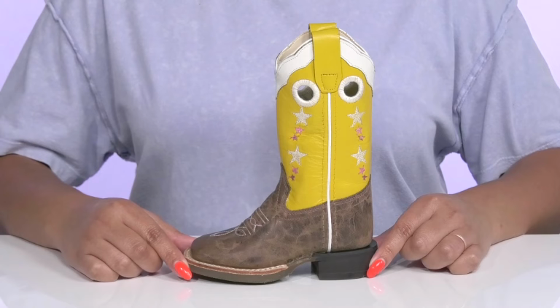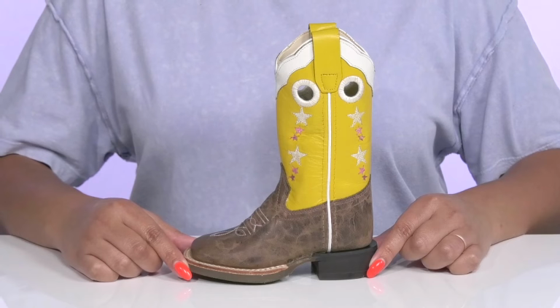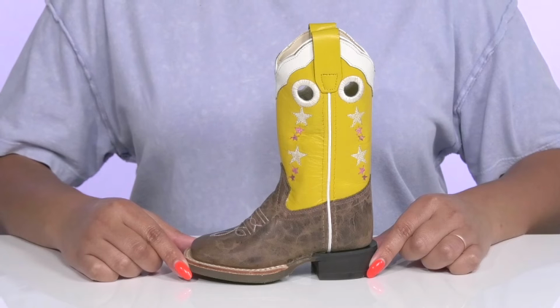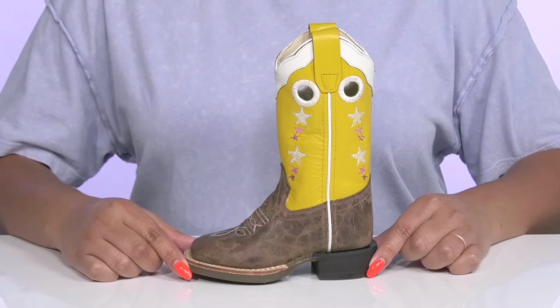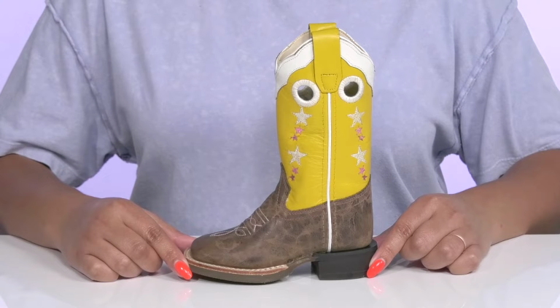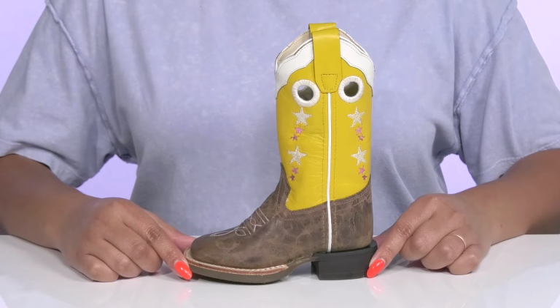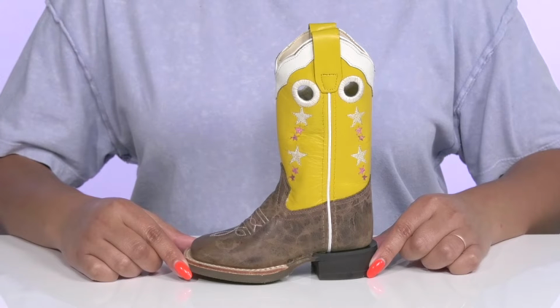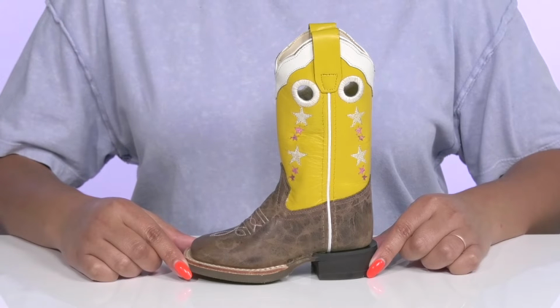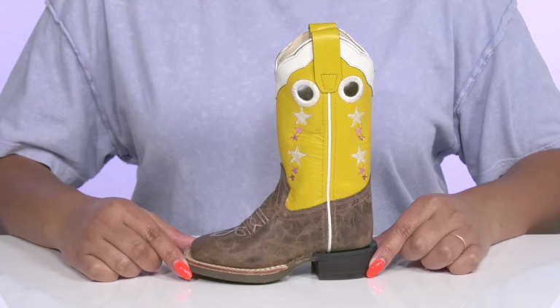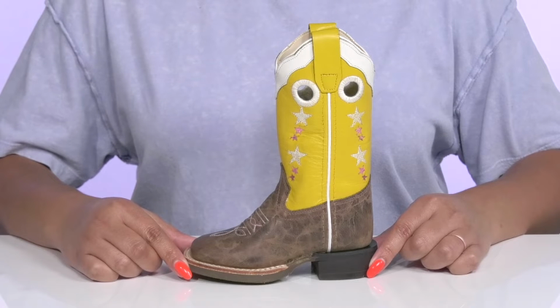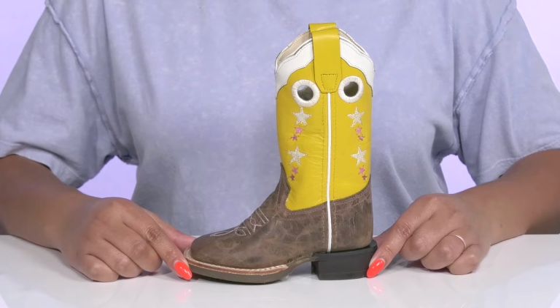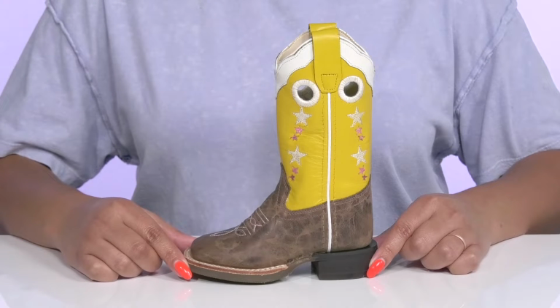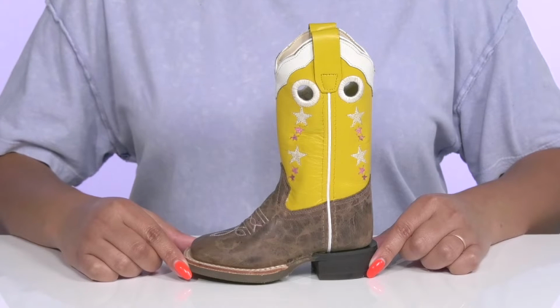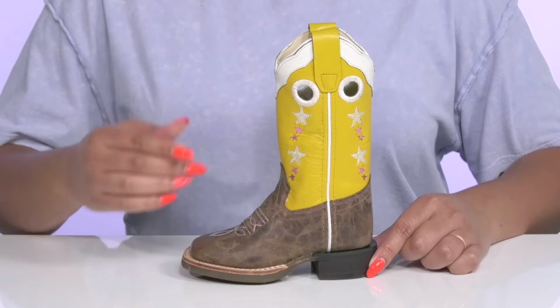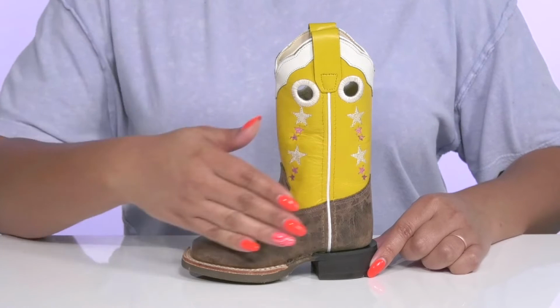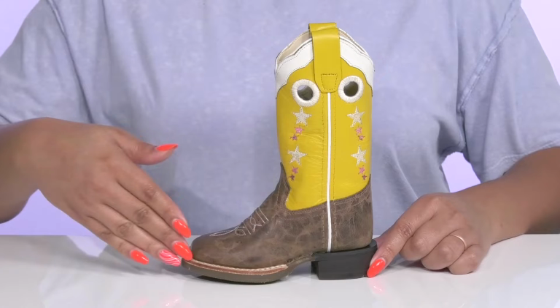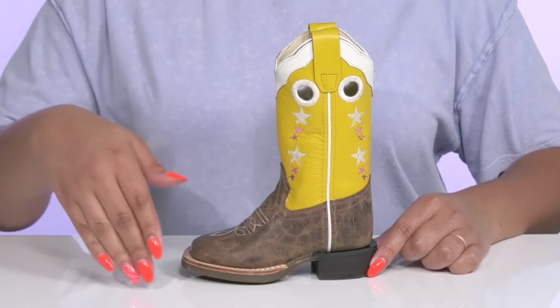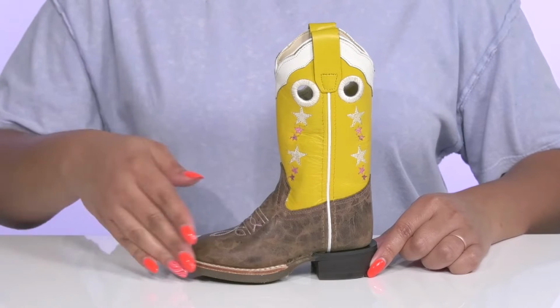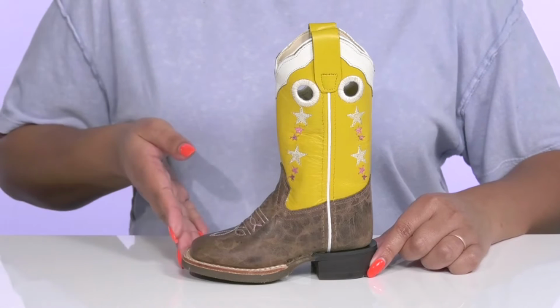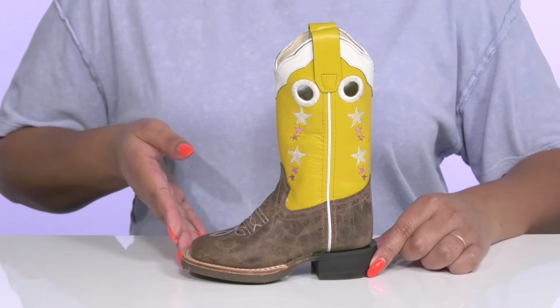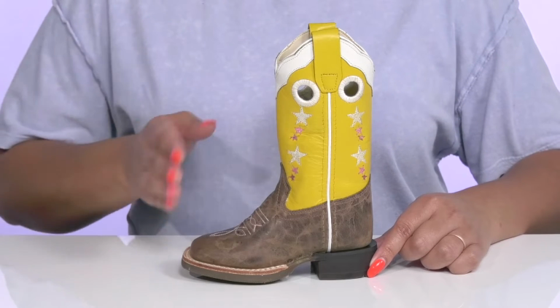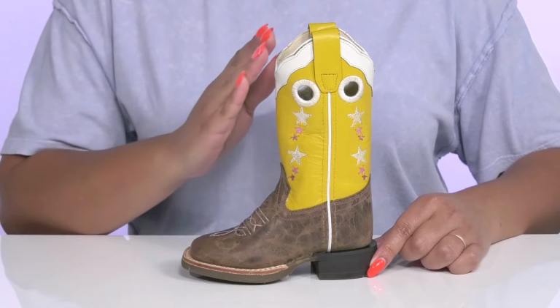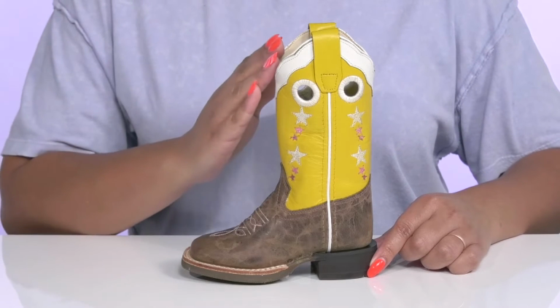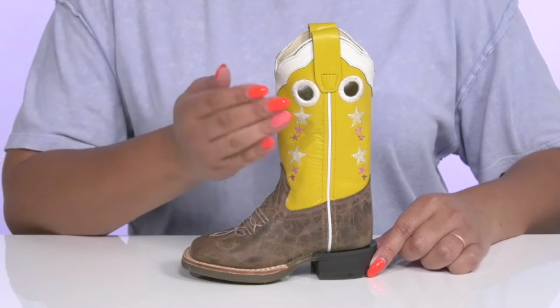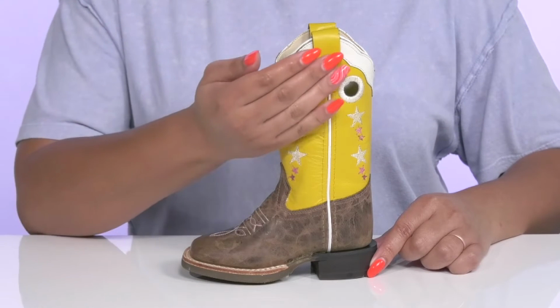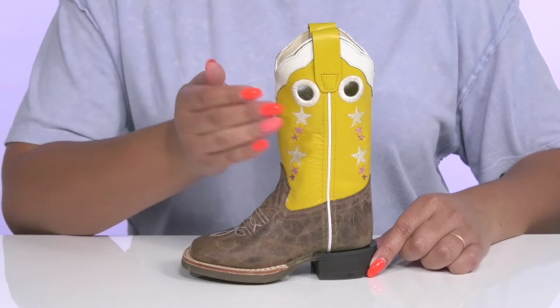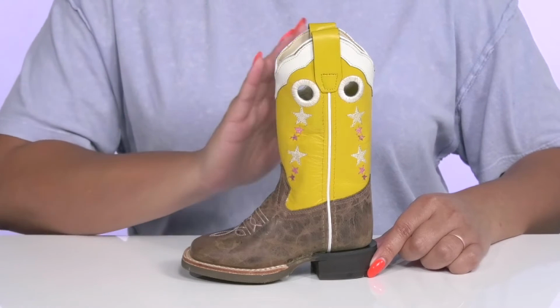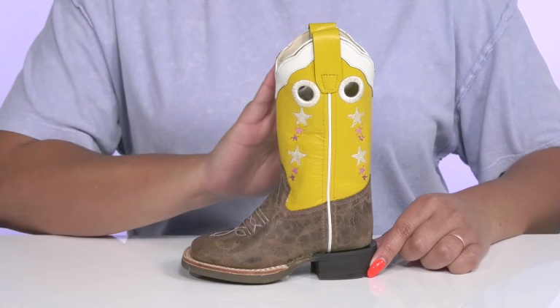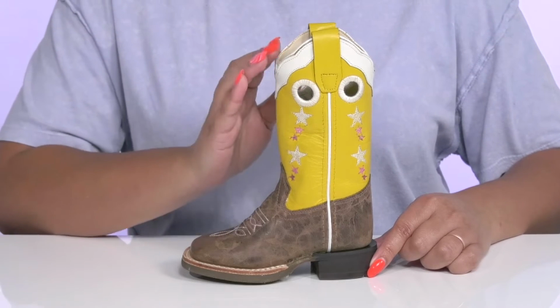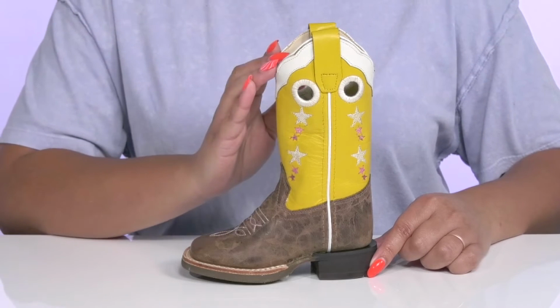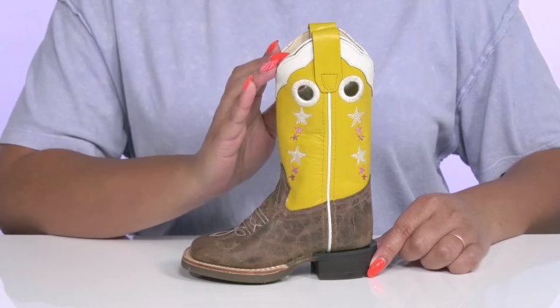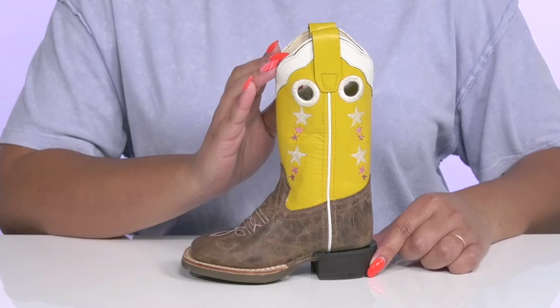Give your kiddo a retro style when they wear these boots by Old West. They feature a leather upper with a square-toe silhouette and wide-open collar that has pull handles on each side for easy slip-on.